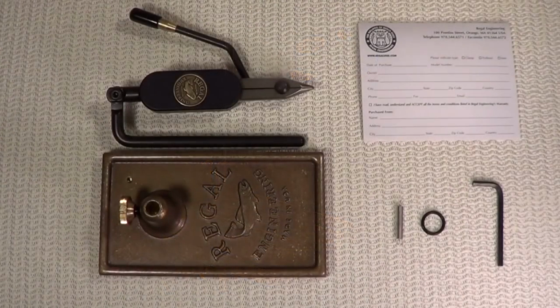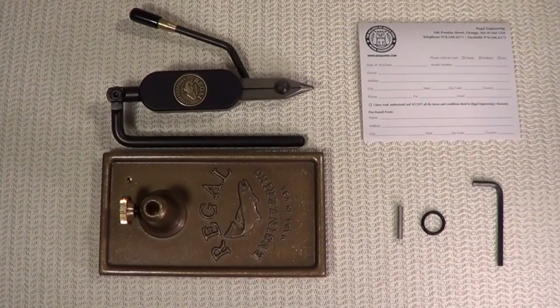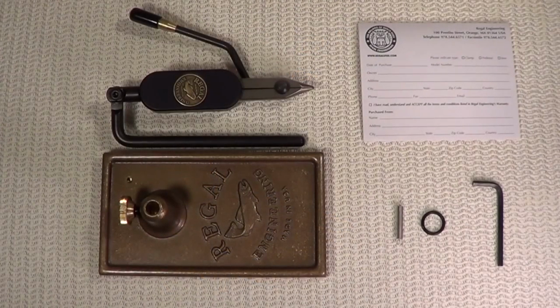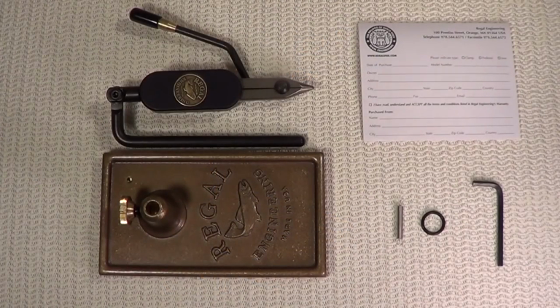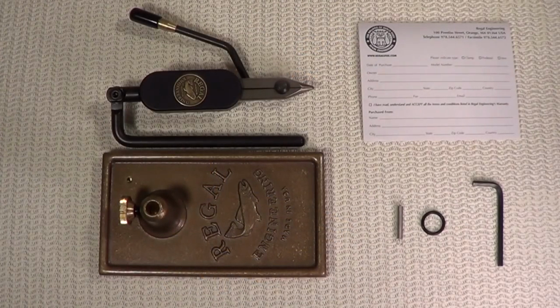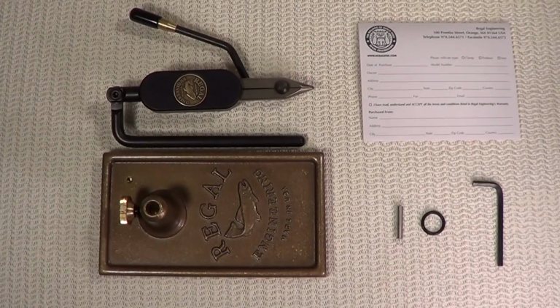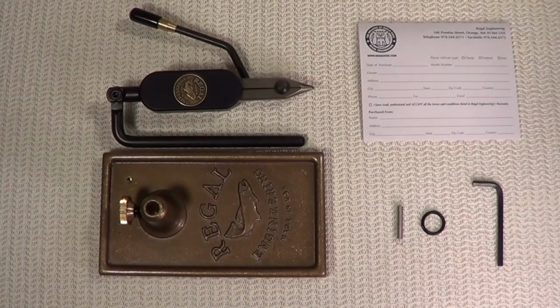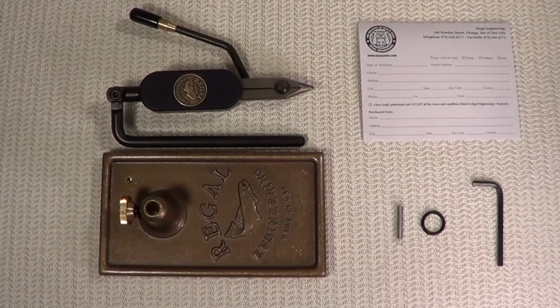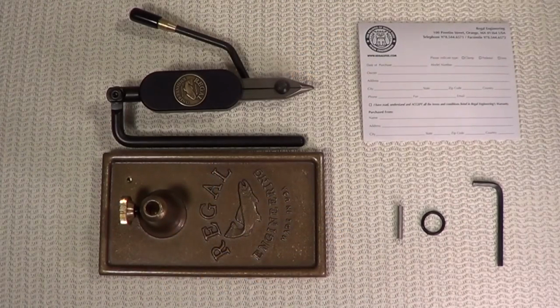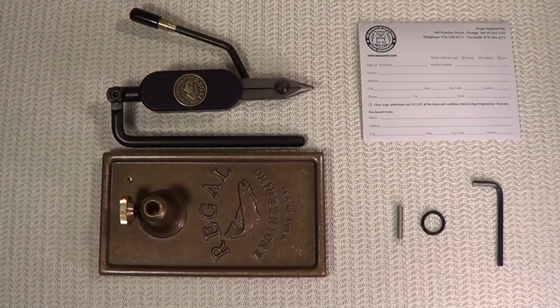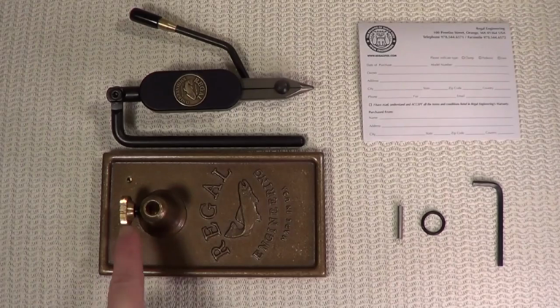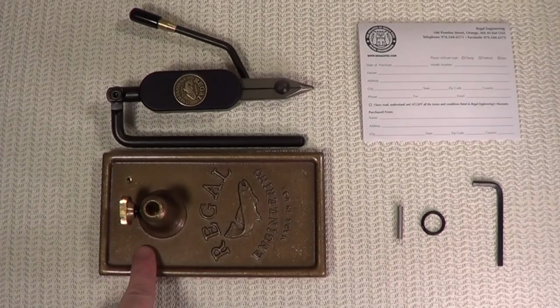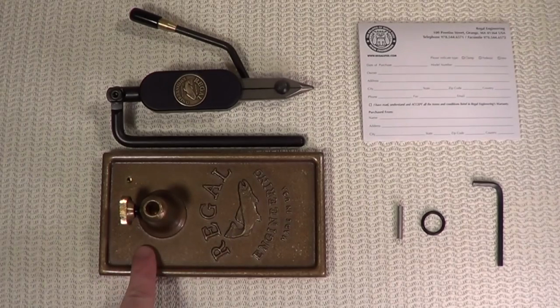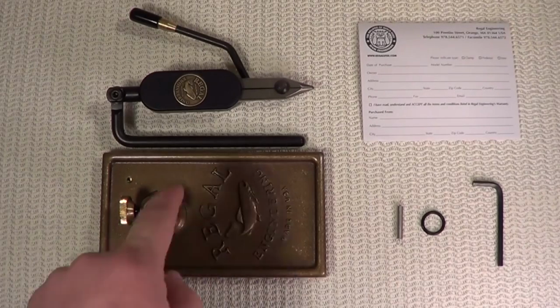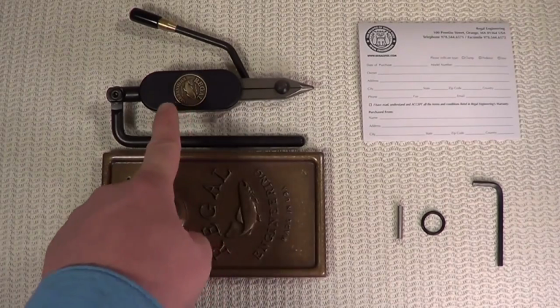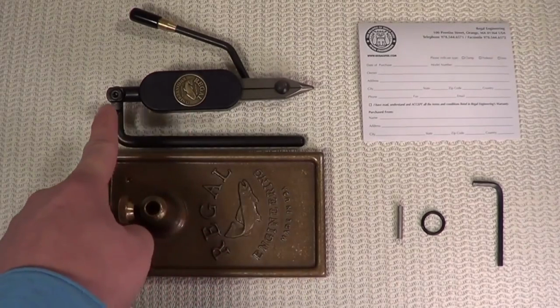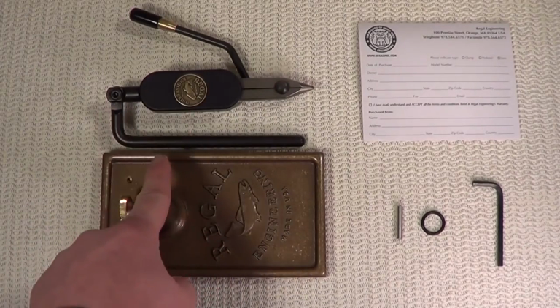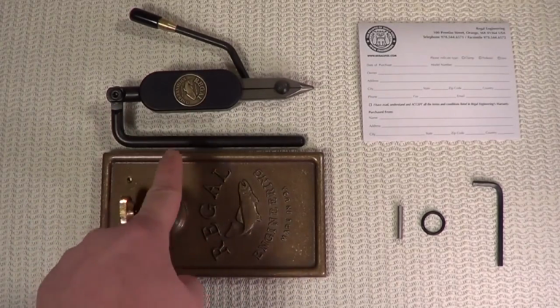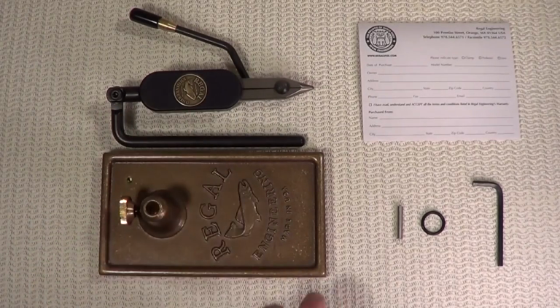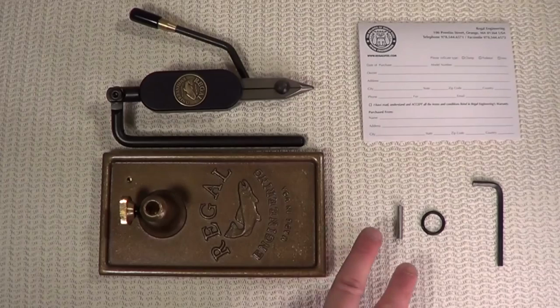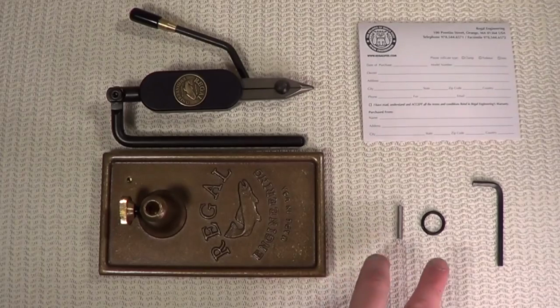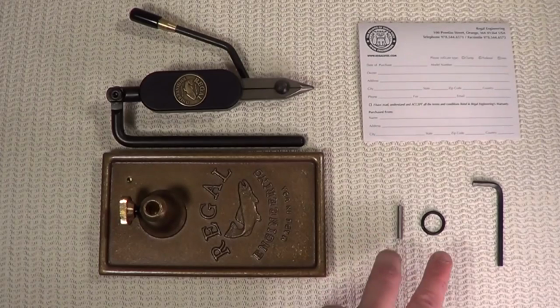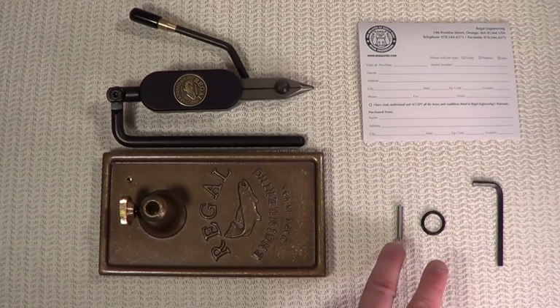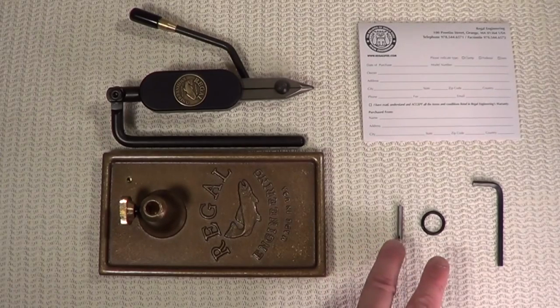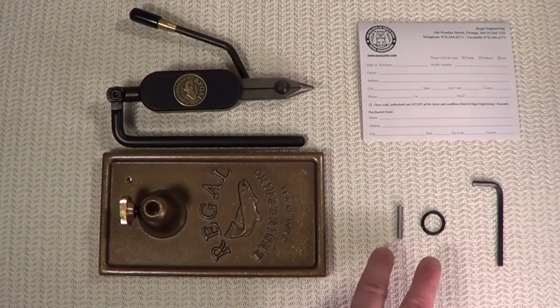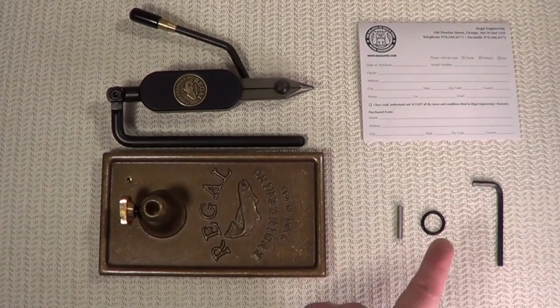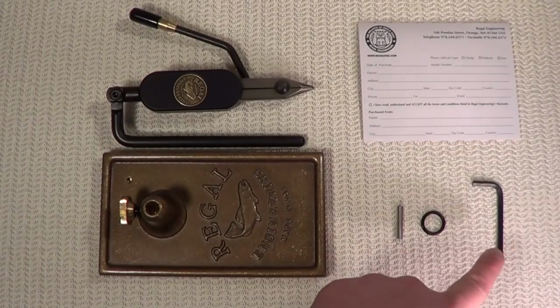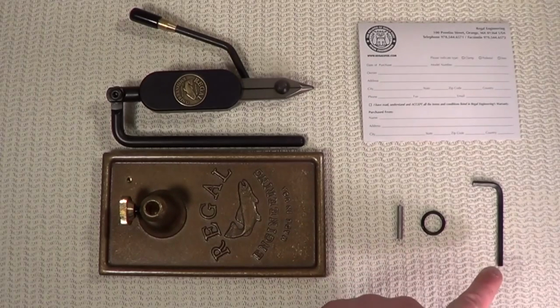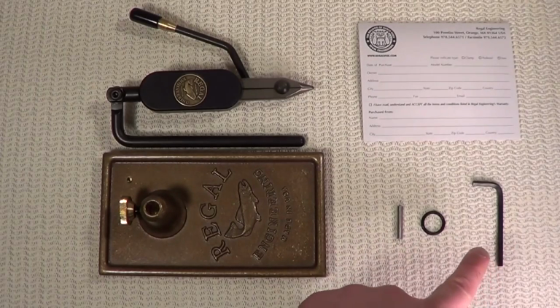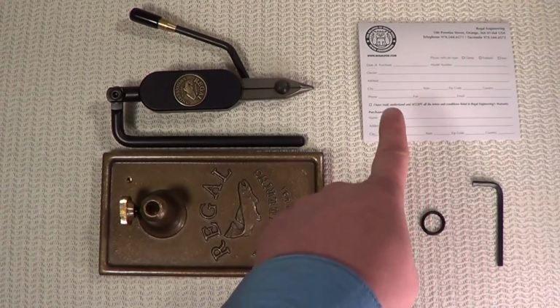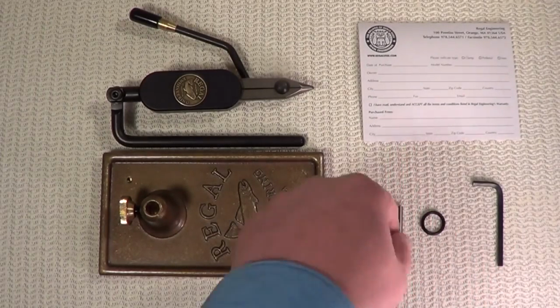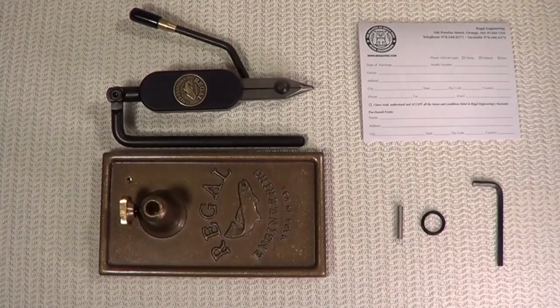Let's talk first about a pedestal vise. You've unpacked the contents of the box. Inside you'll find your pedestal base, your head, swivel, and stem assembly, the o-ring and spring that make up your material clip, the provided Allen key, and your warranty card.